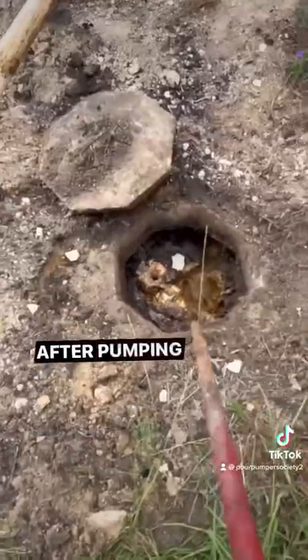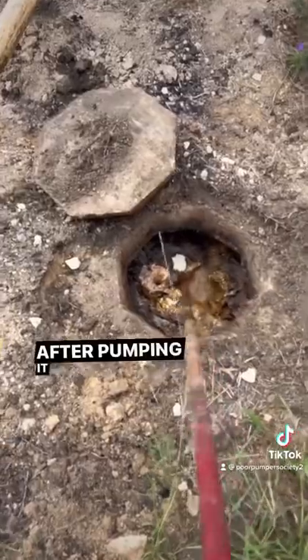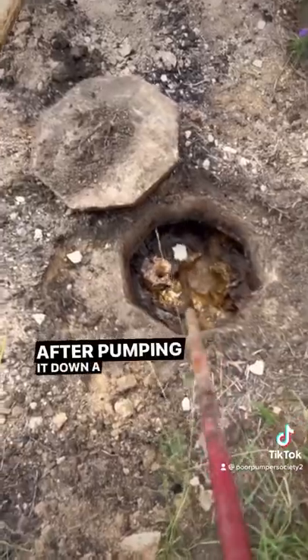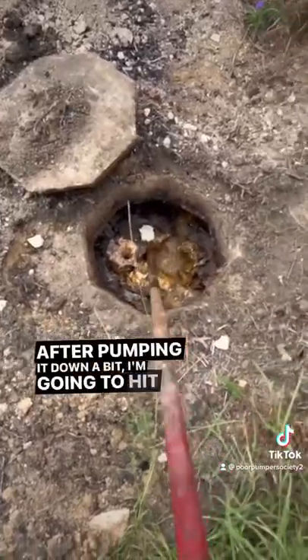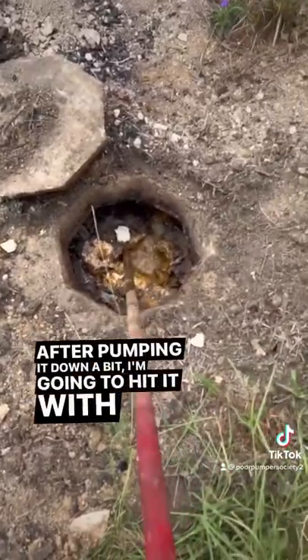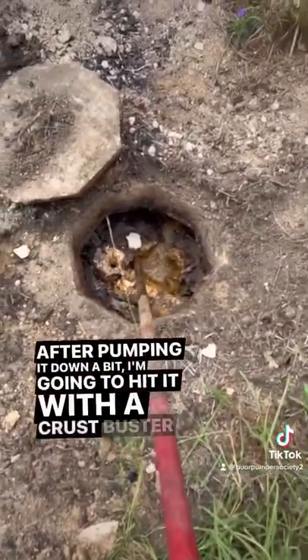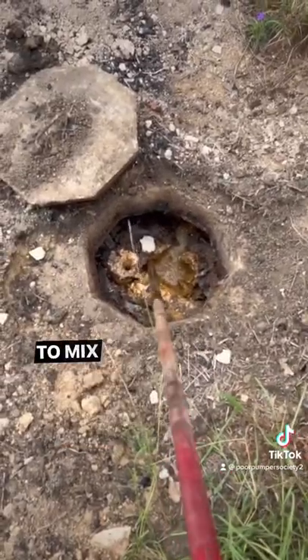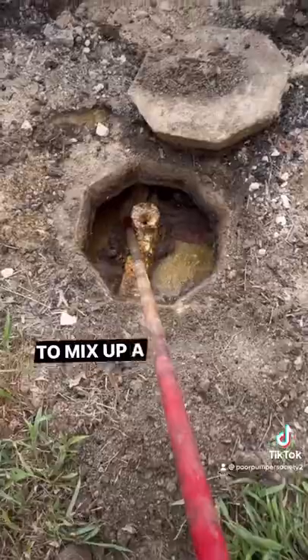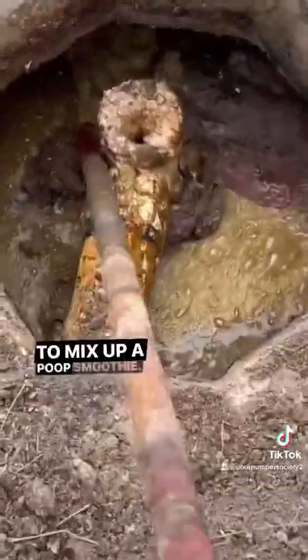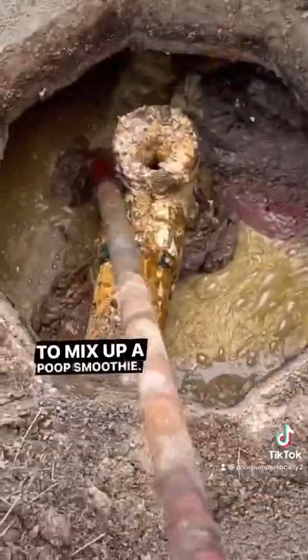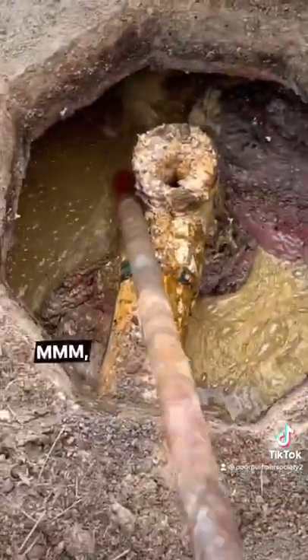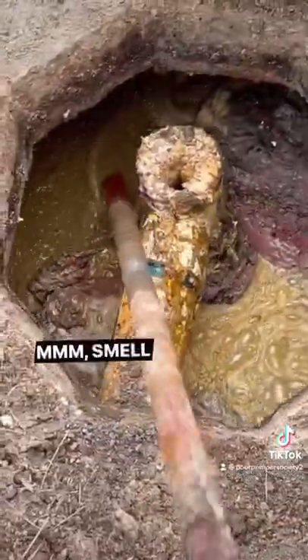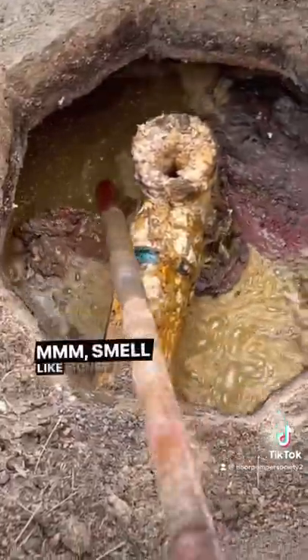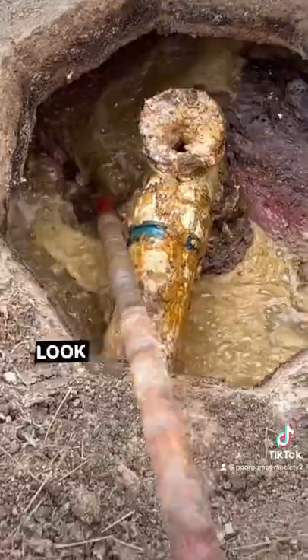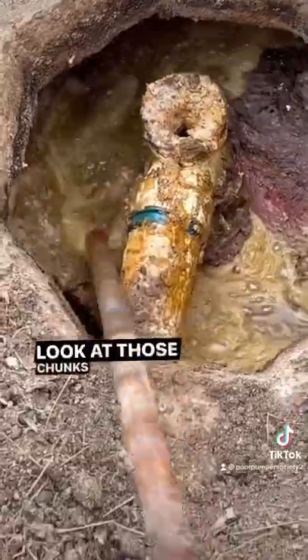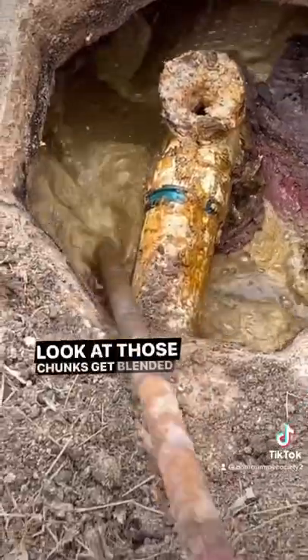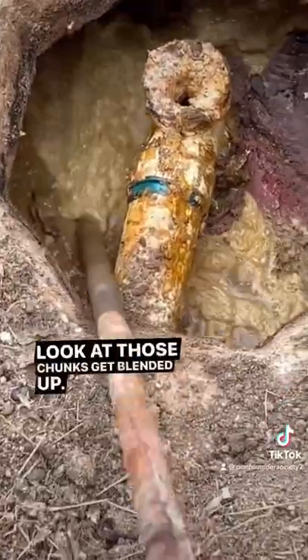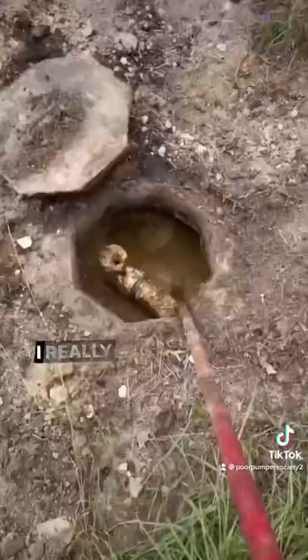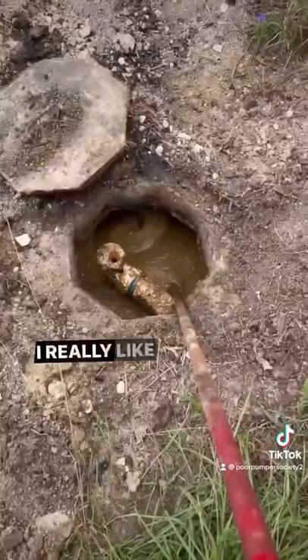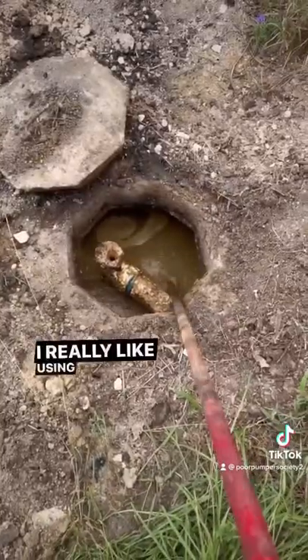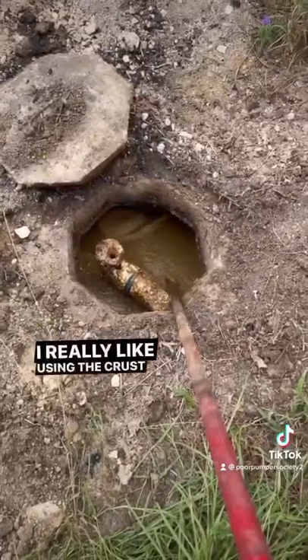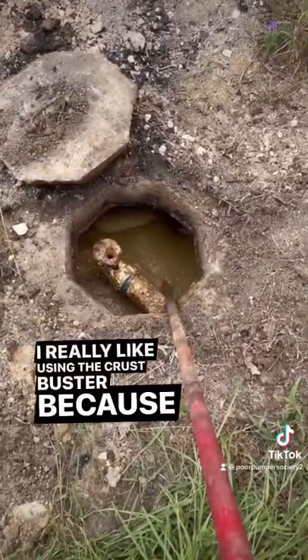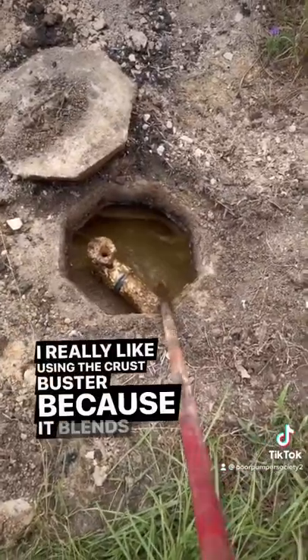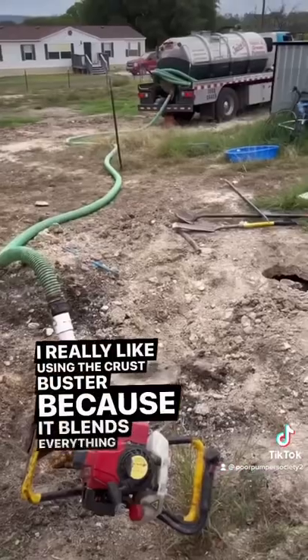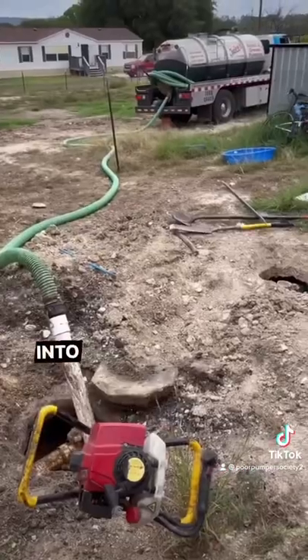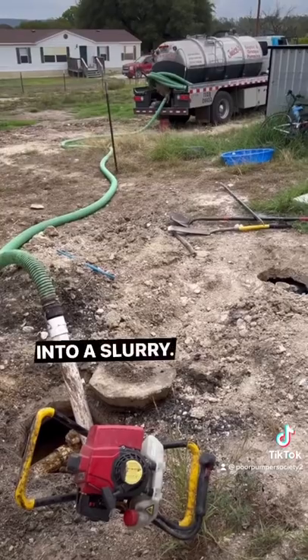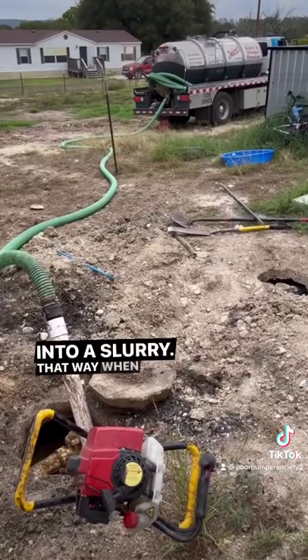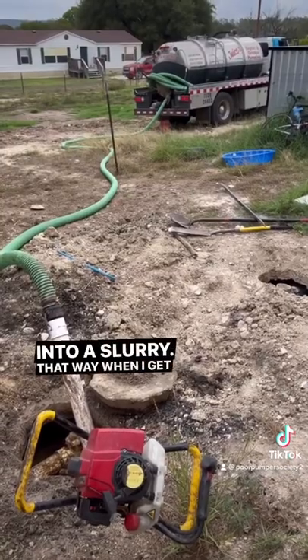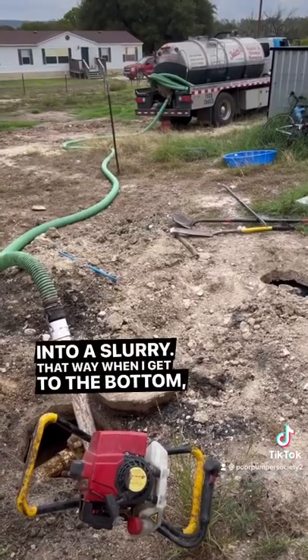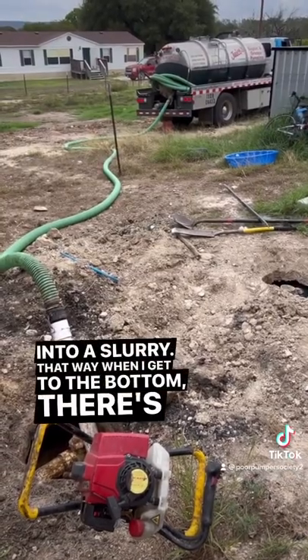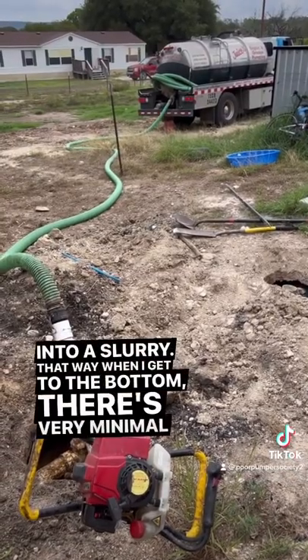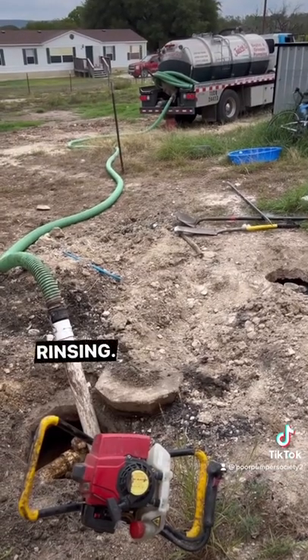After pumping it down a bit, I'm going to hit it with the crust buster to mix up a poop smoothie. Mmm, smells like money. Look at those chunks get blended up. I really like using the crust buster because it blends everything into a slurry — that way when I get to the bottom, there's very minimal rinsing.